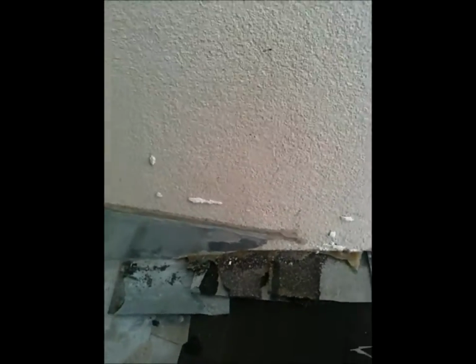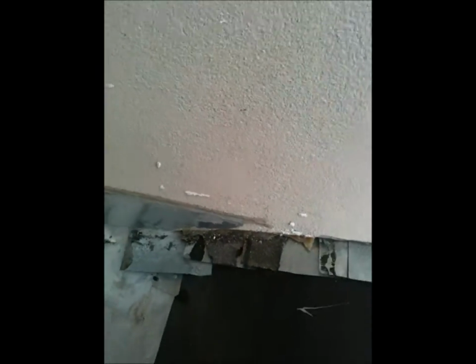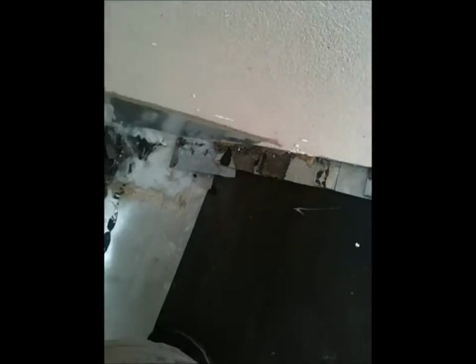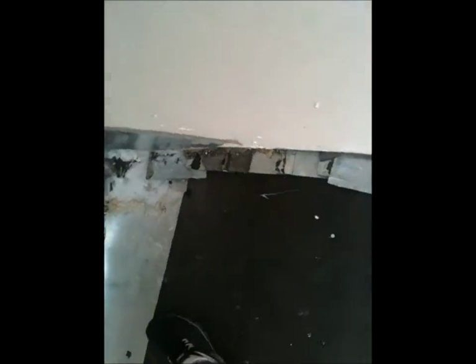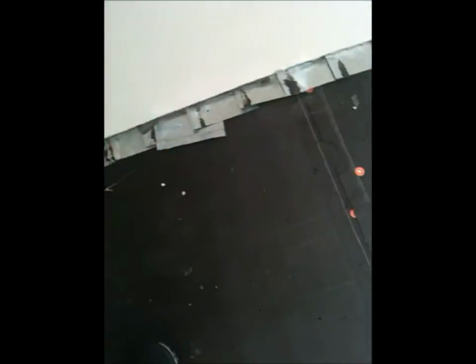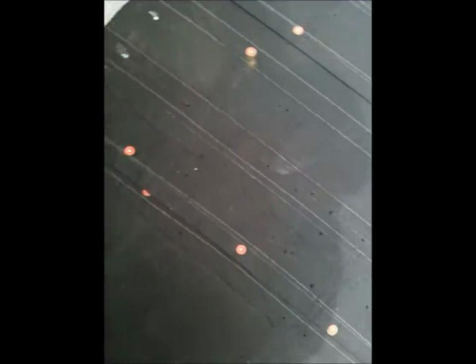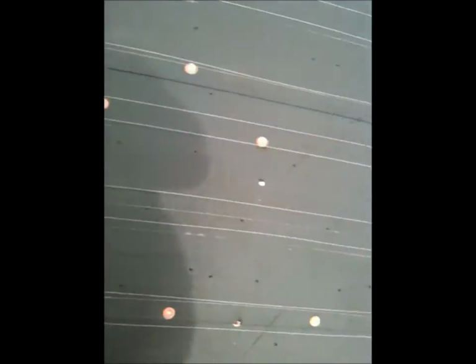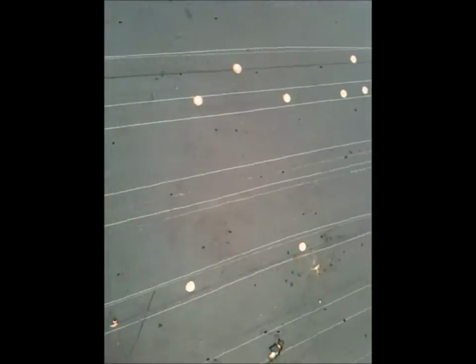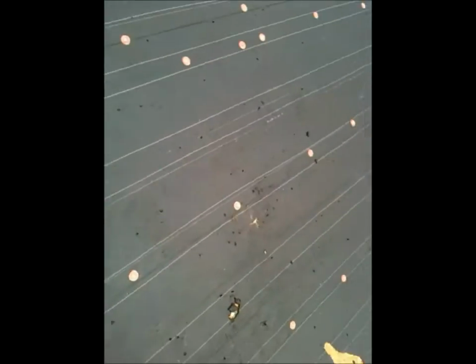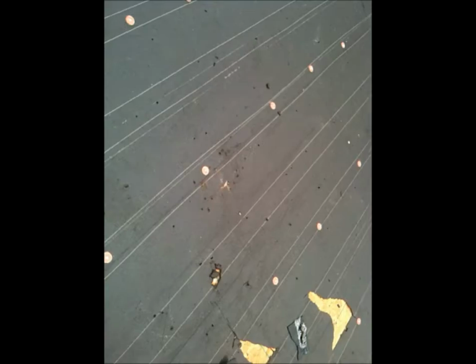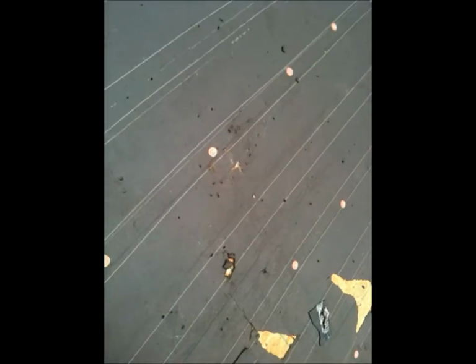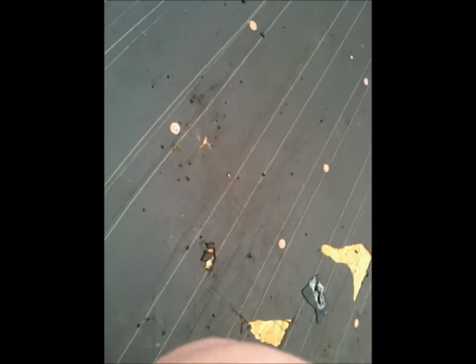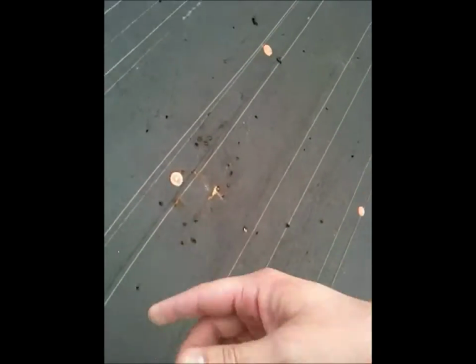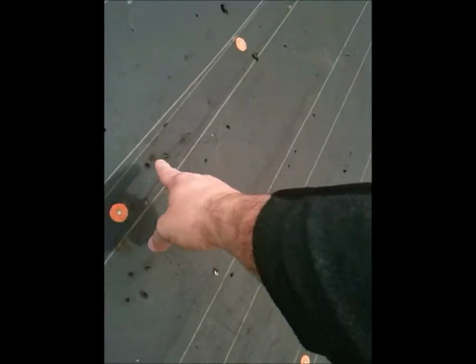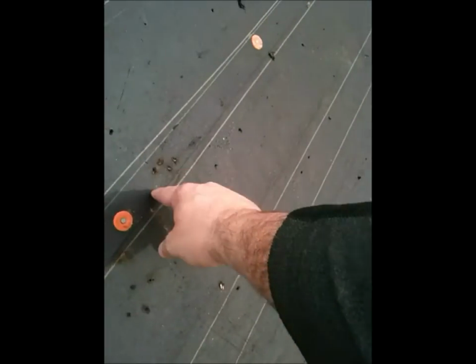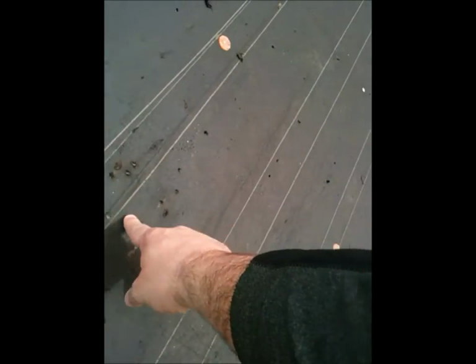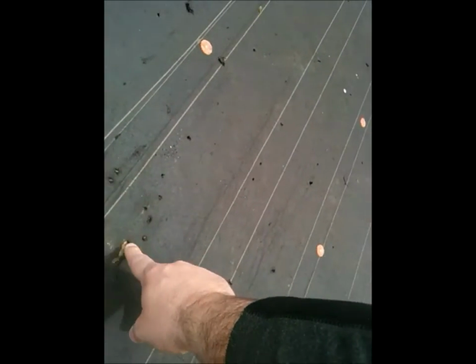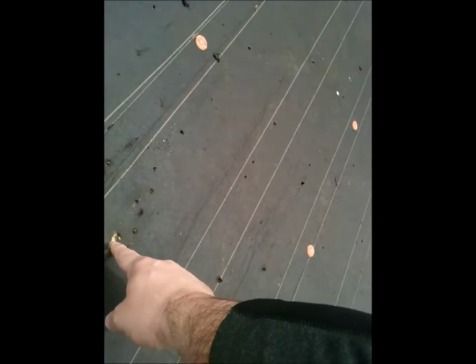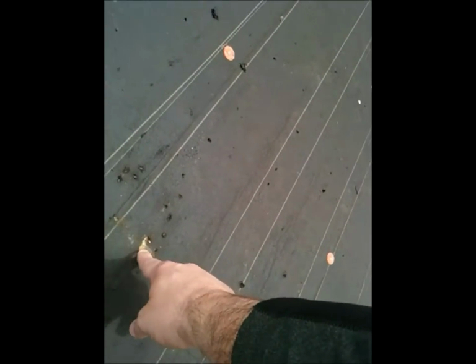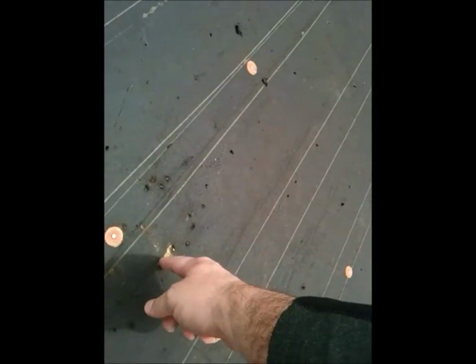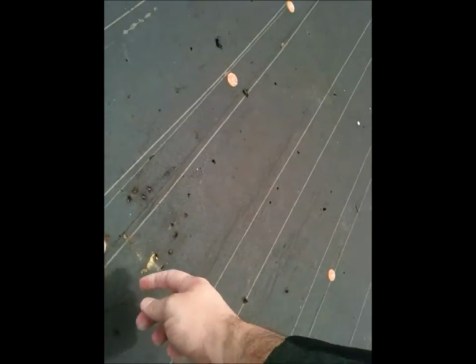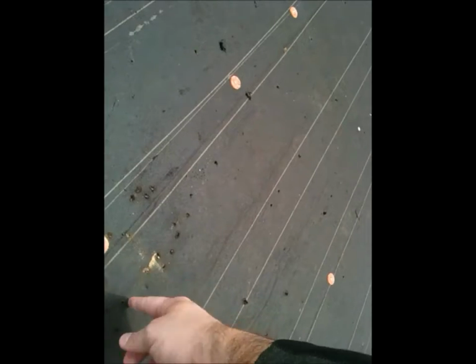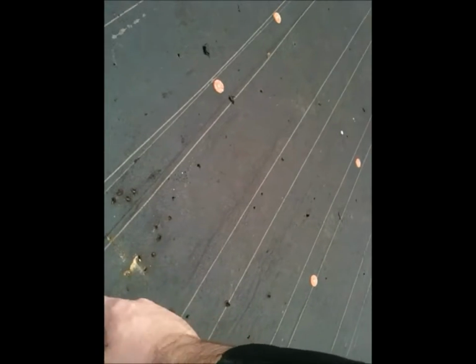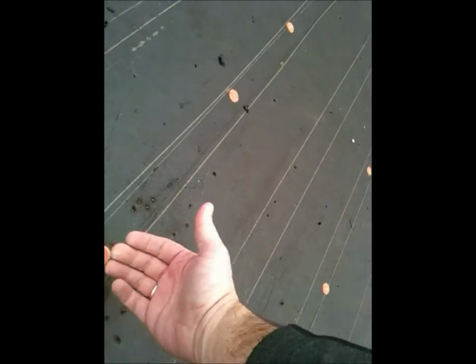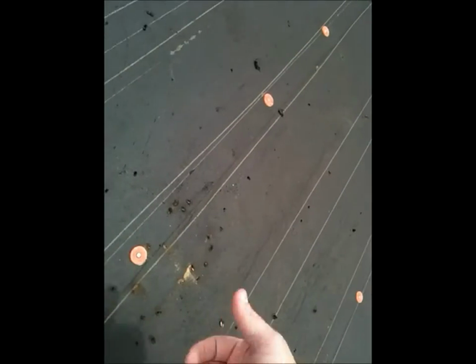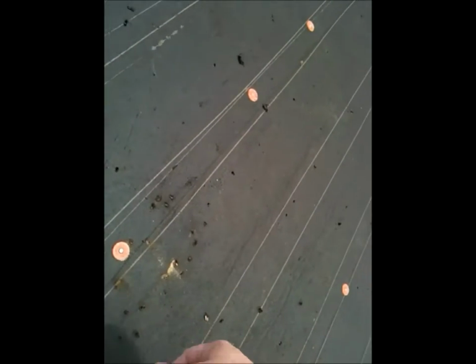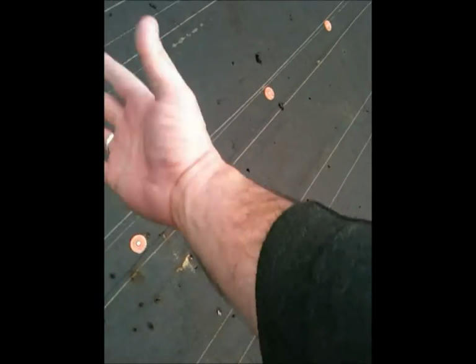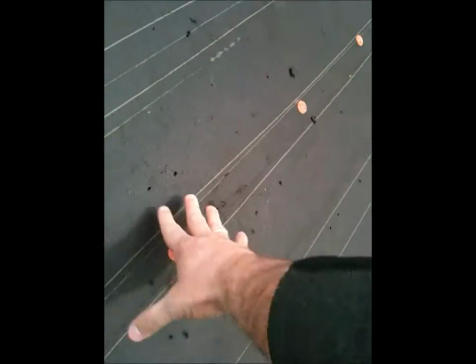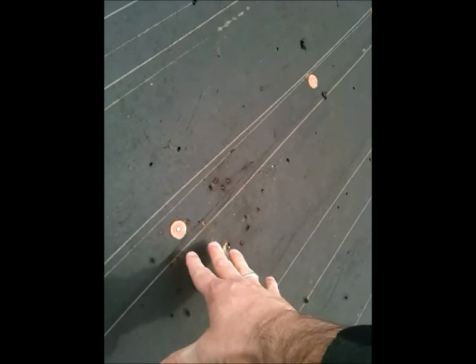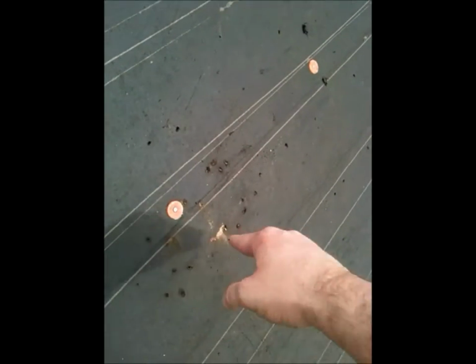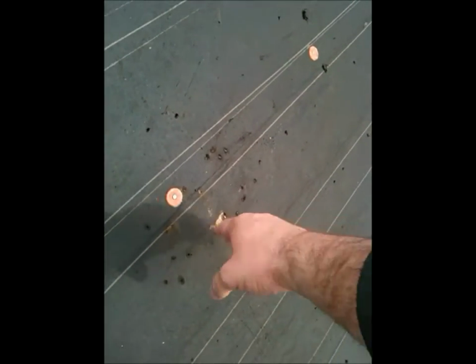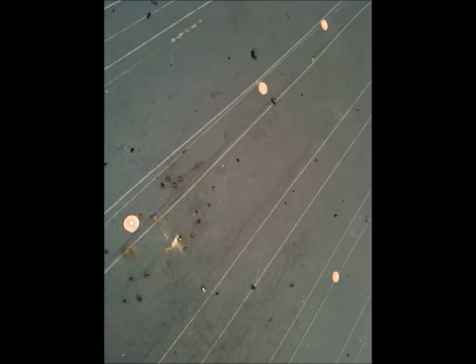Over here on this part of the felt paper, a nail has come up through the roof and poked up through the shingle too. So when water ran down, it went straight in through that opening and leaked in.